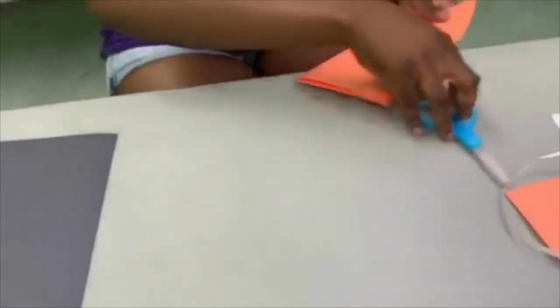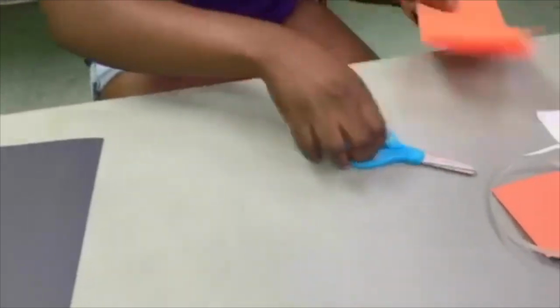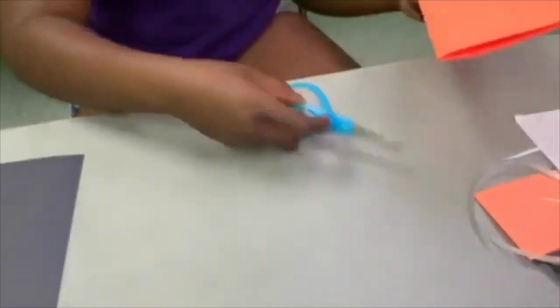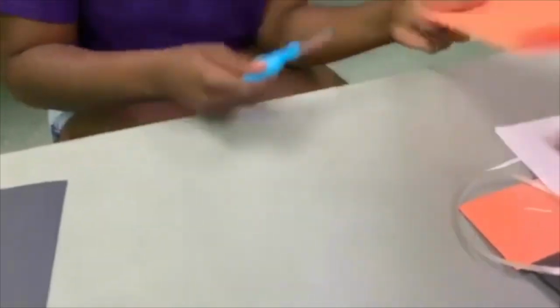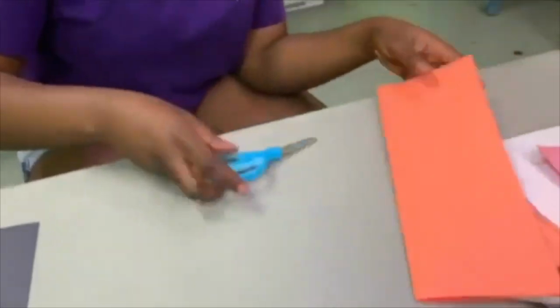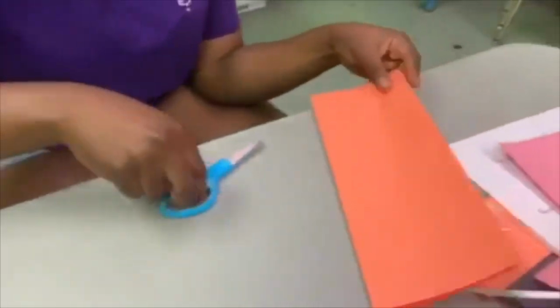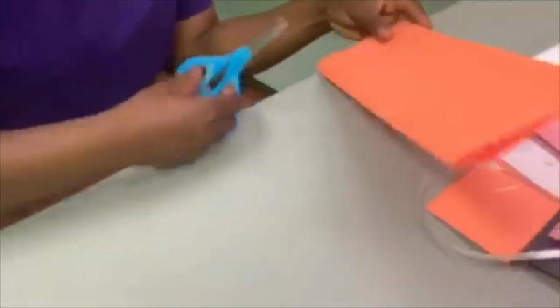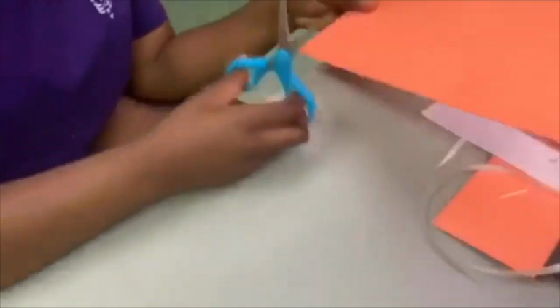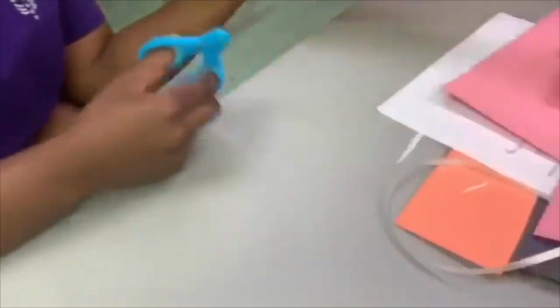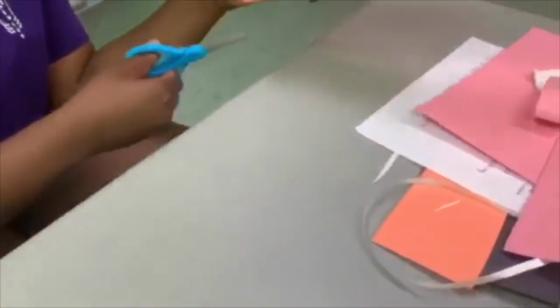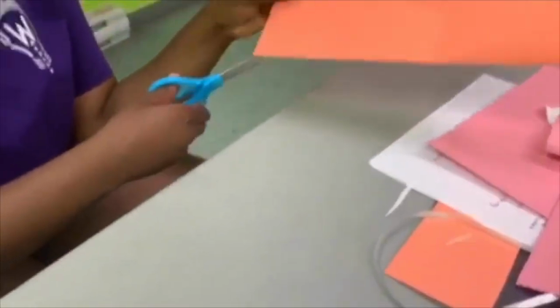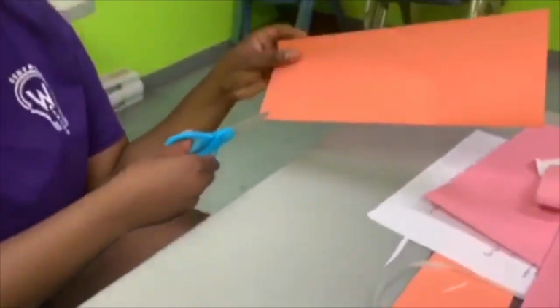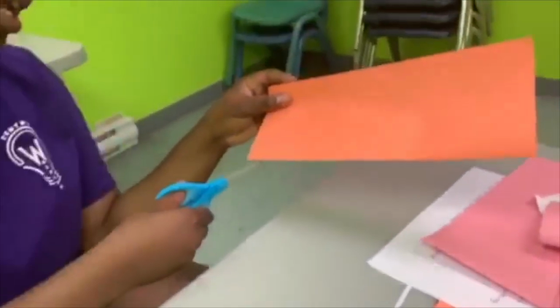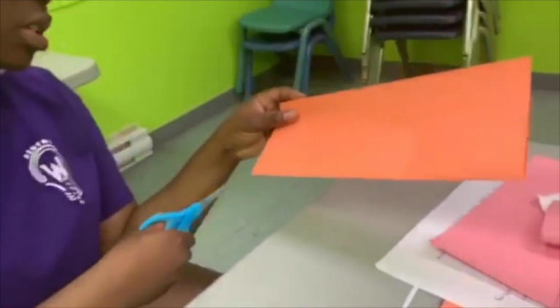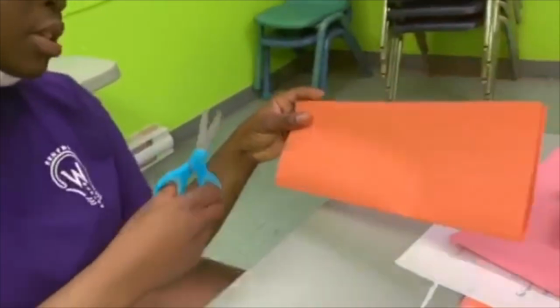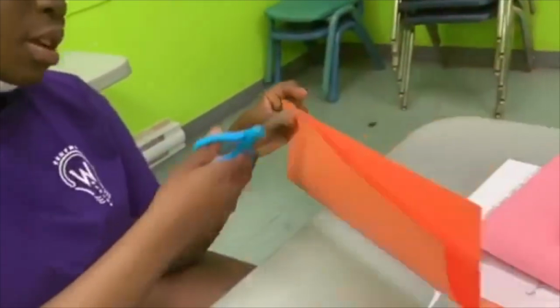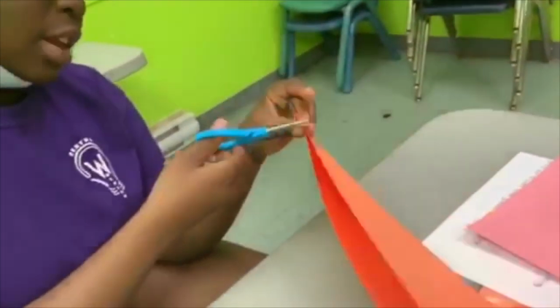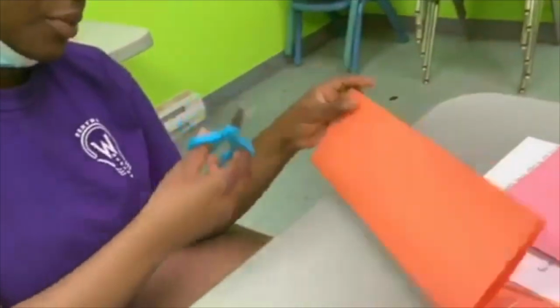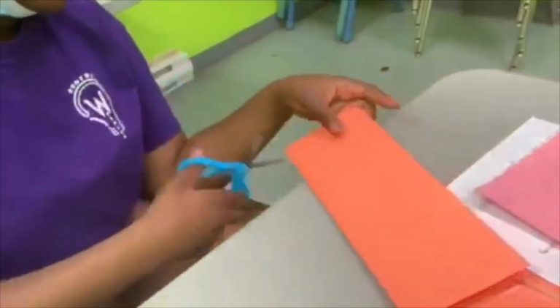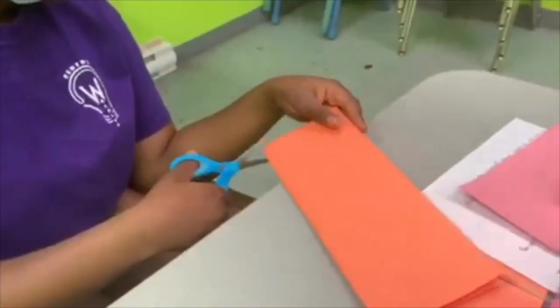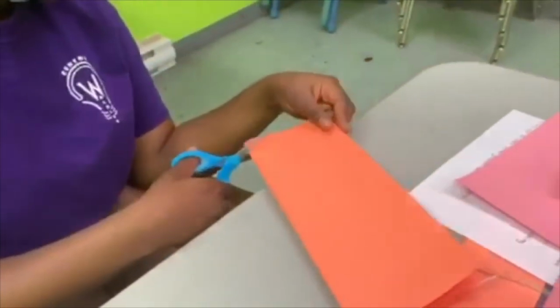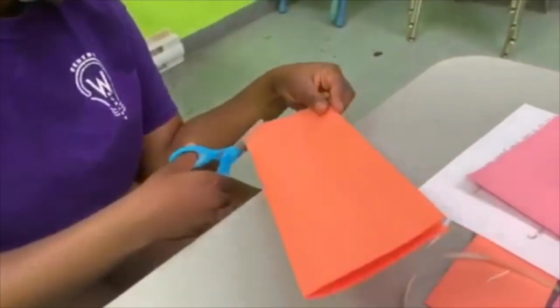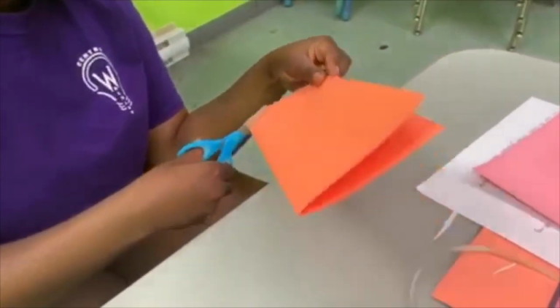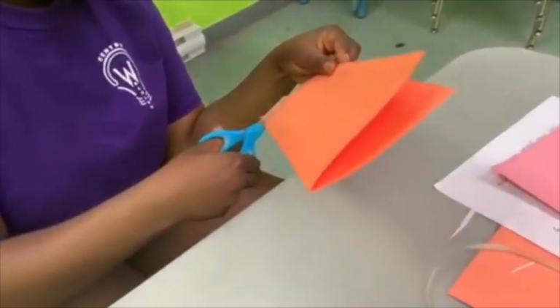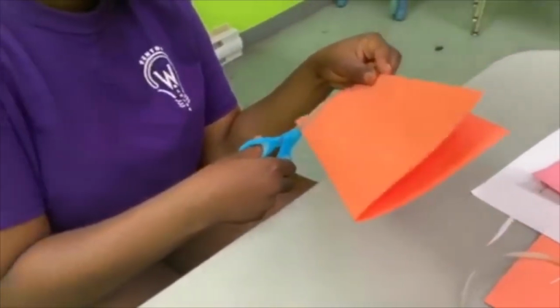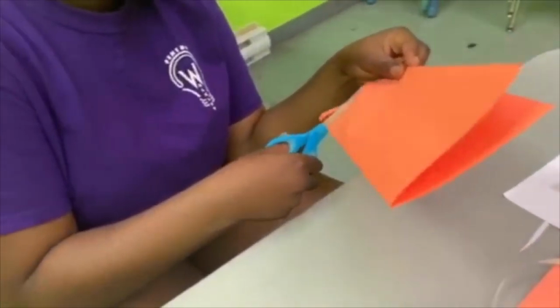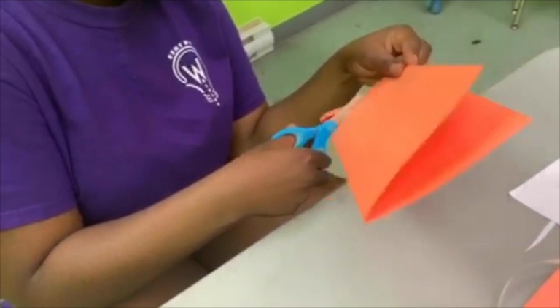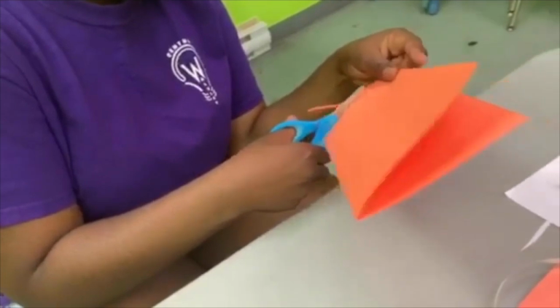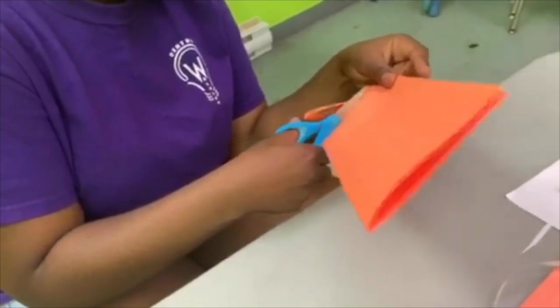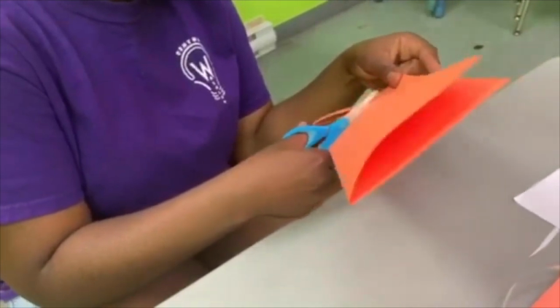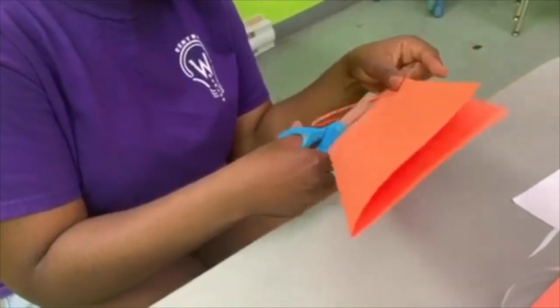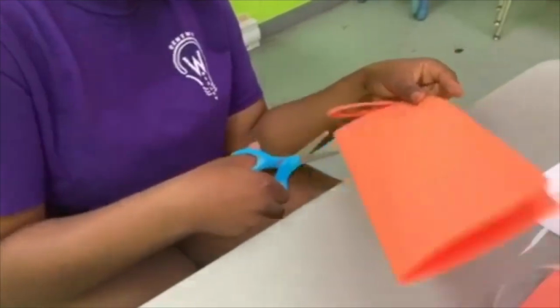Then you are going to take your scissors and you are going to cut the side that is closed, not the side that is open. You are going to cut lines in the closed part and not in the open part.